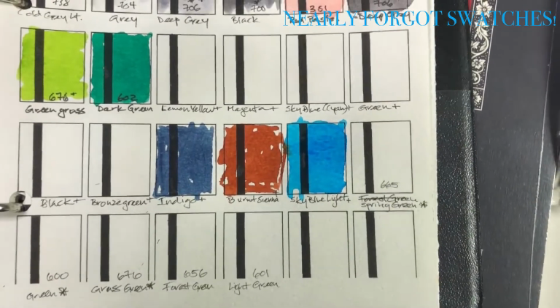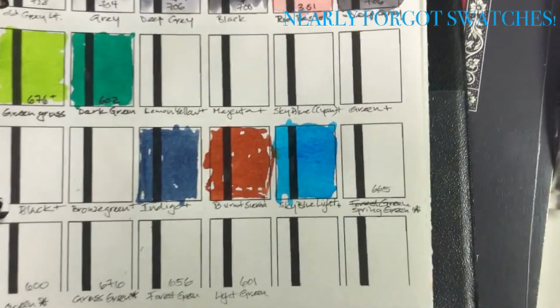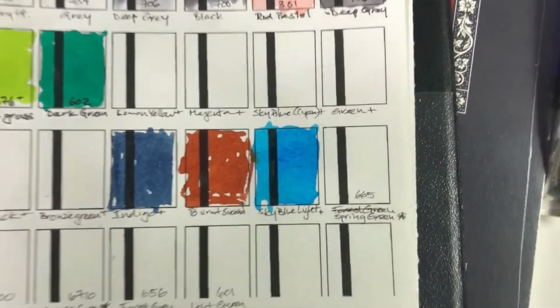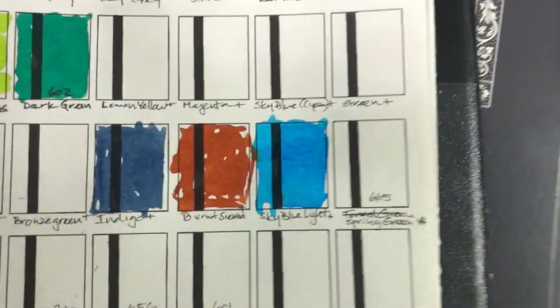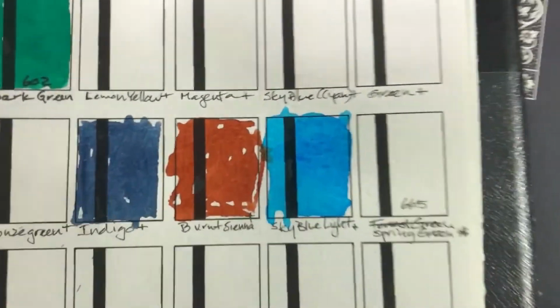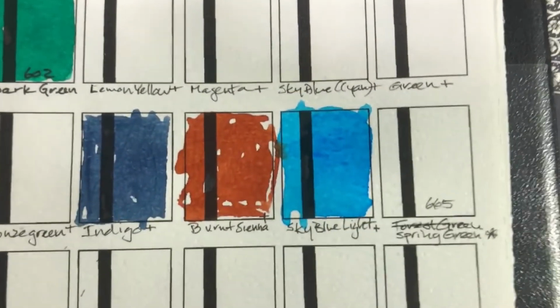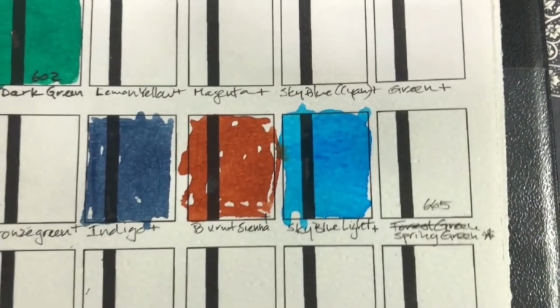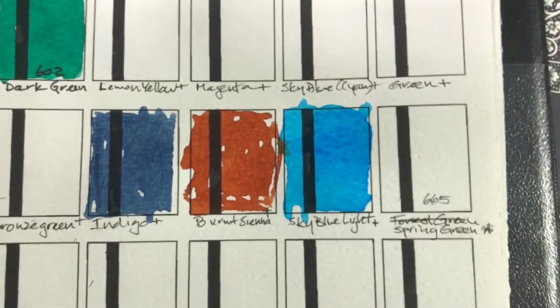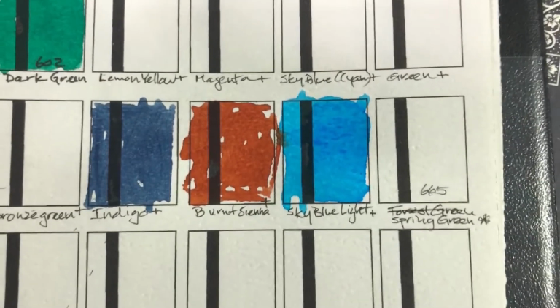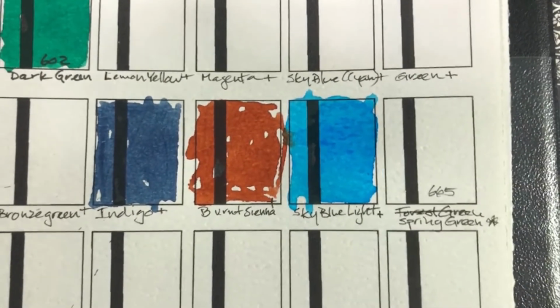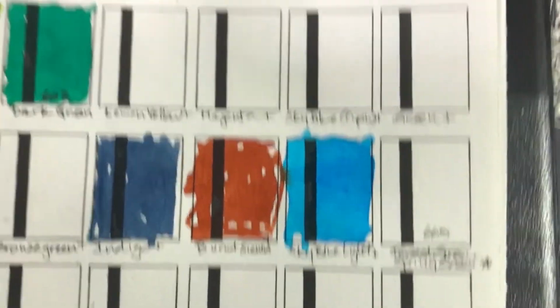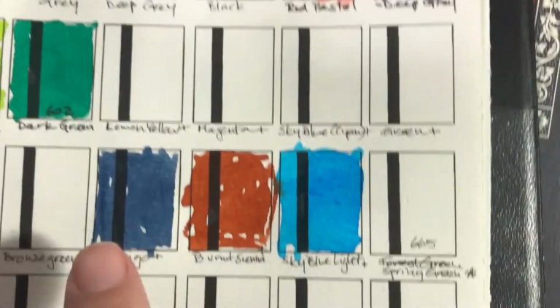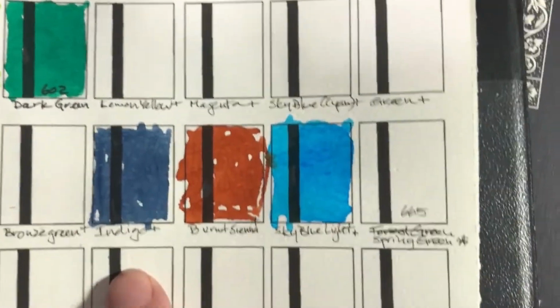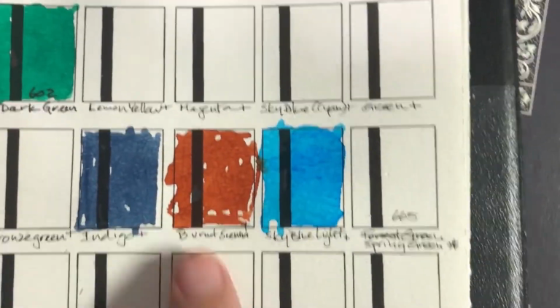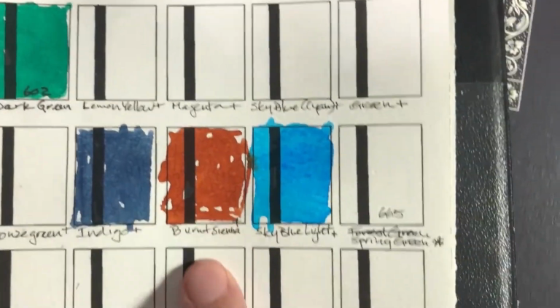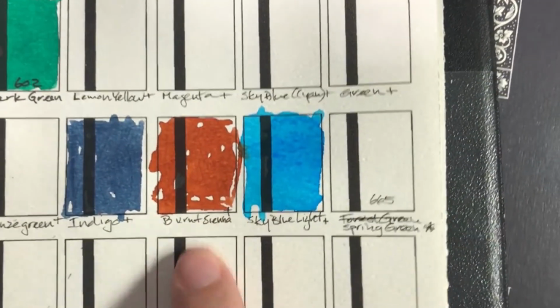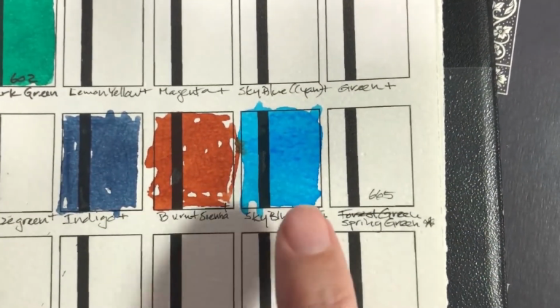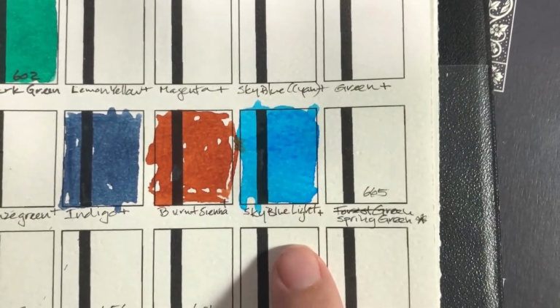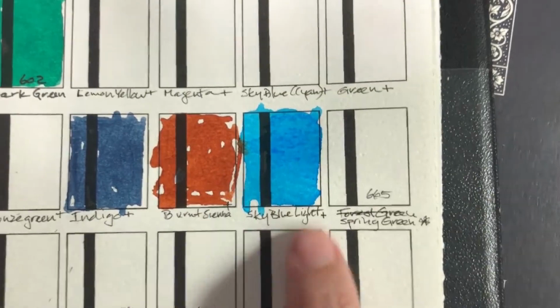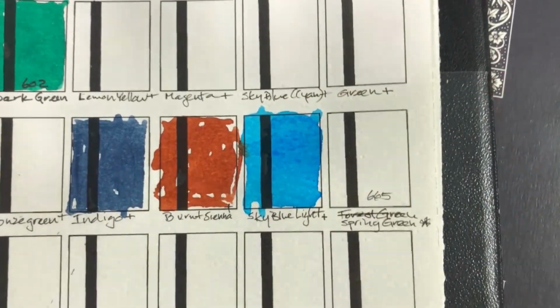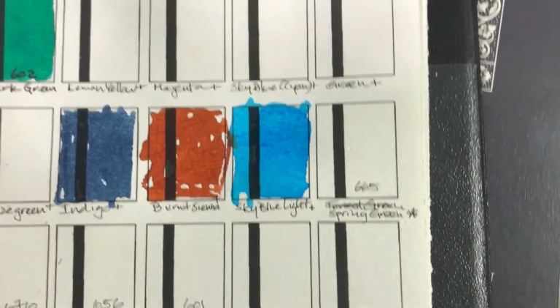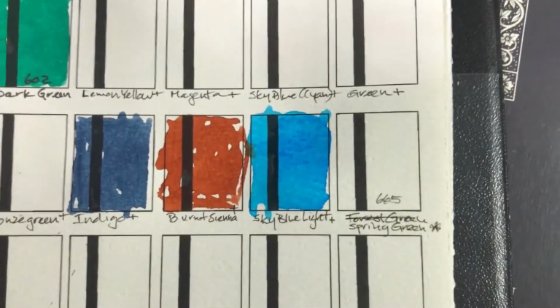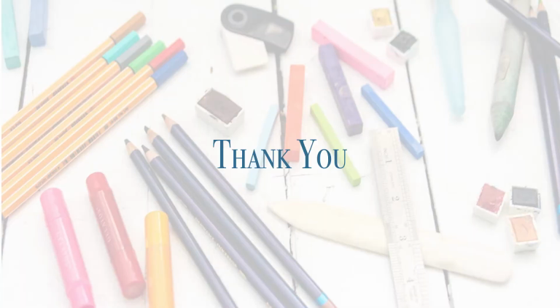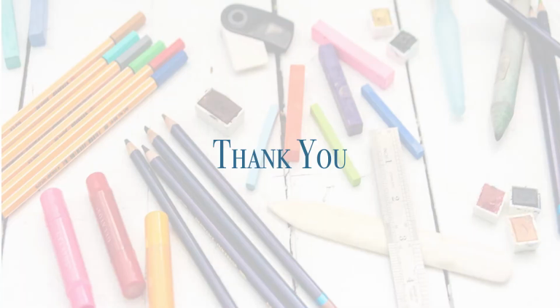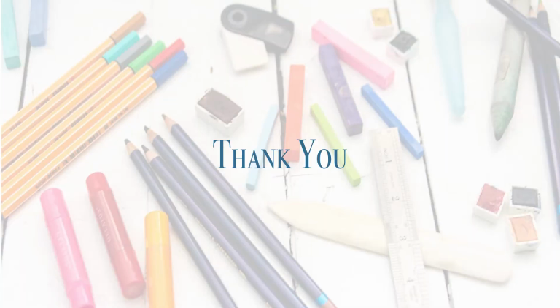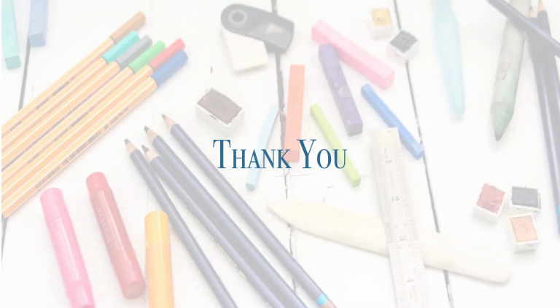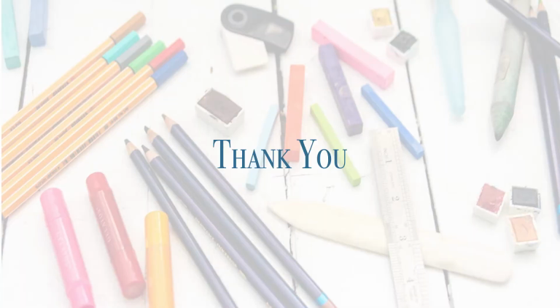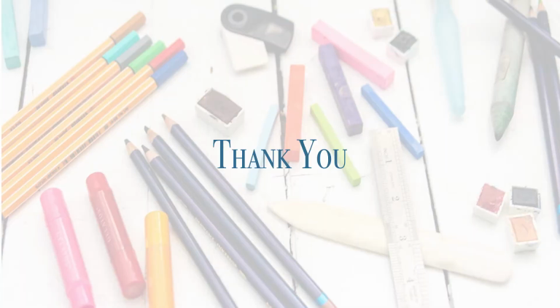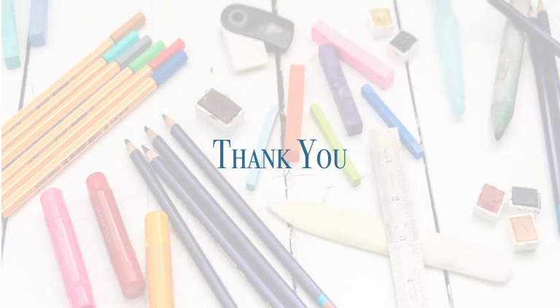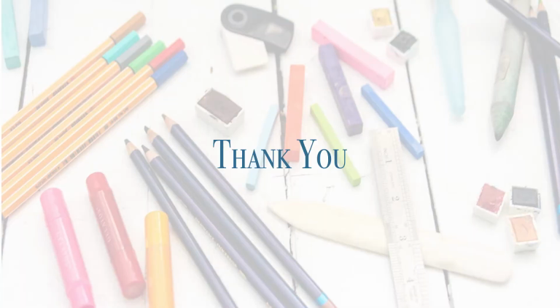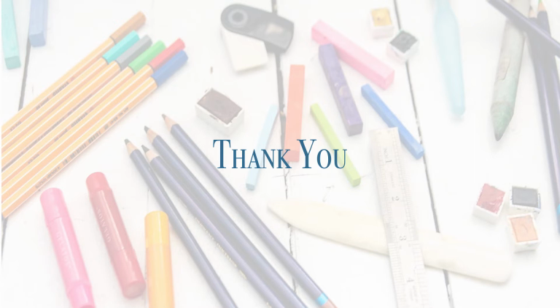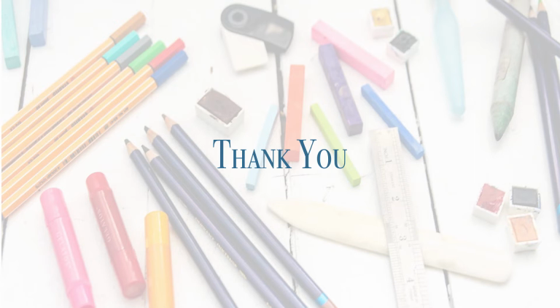Before I forget — these are the Ecoline swatched out. I got the indigo, the burnt sienna, and the sky blue light, and I can't wait to start using them.